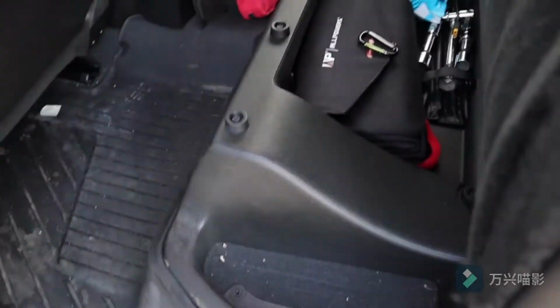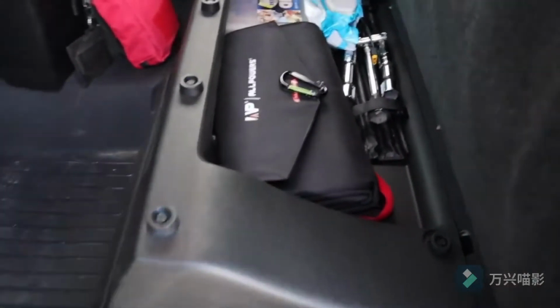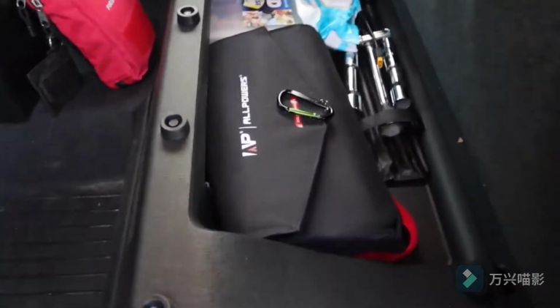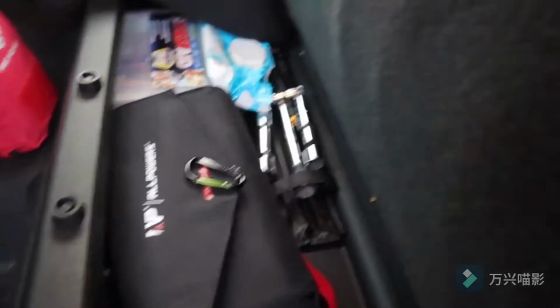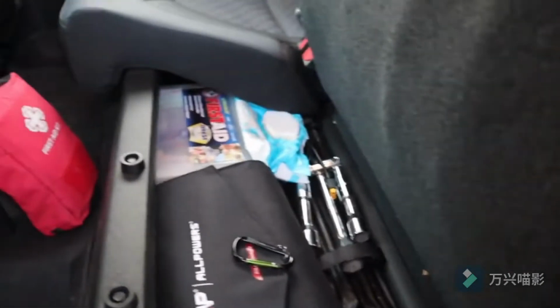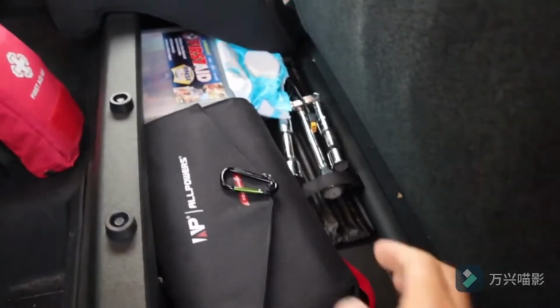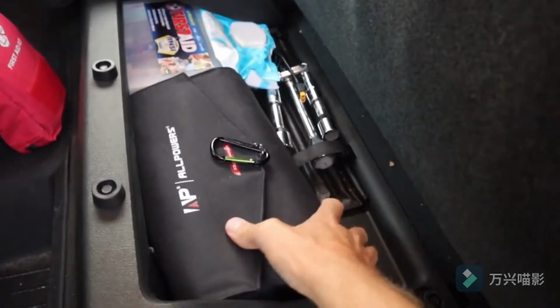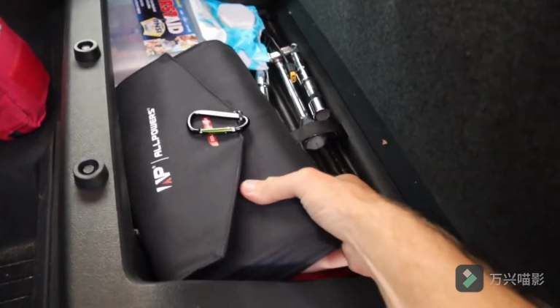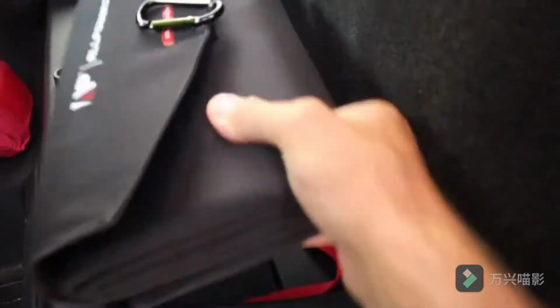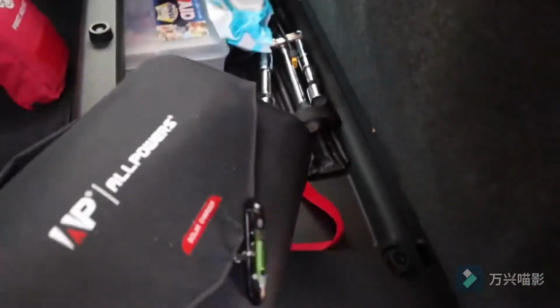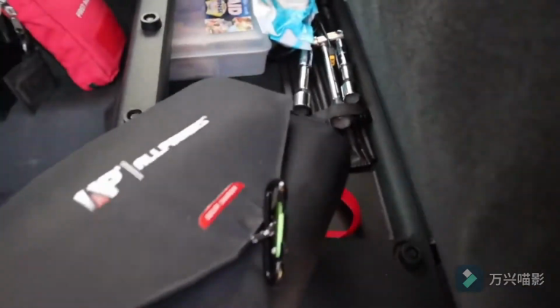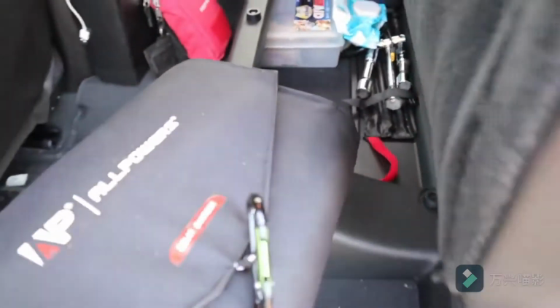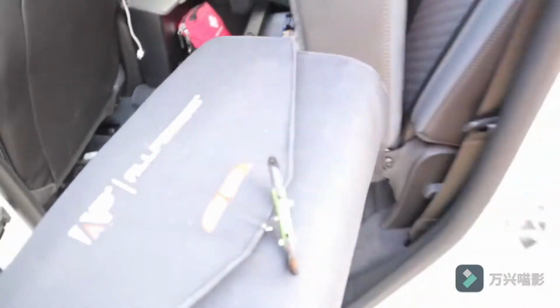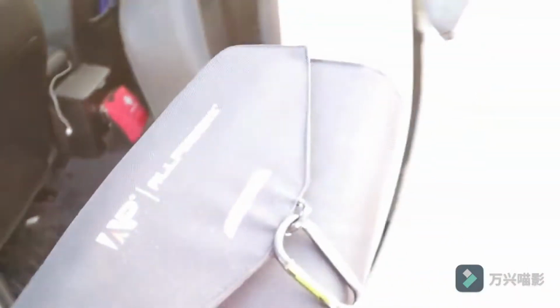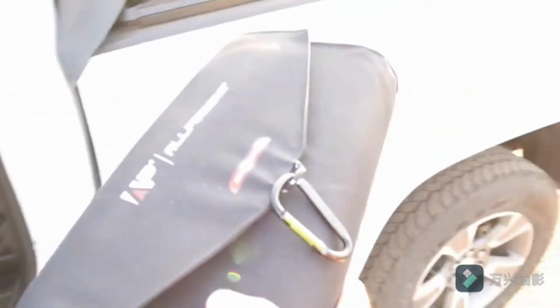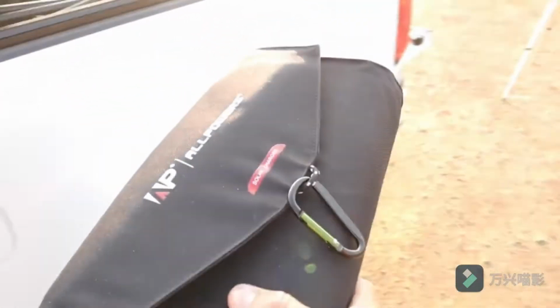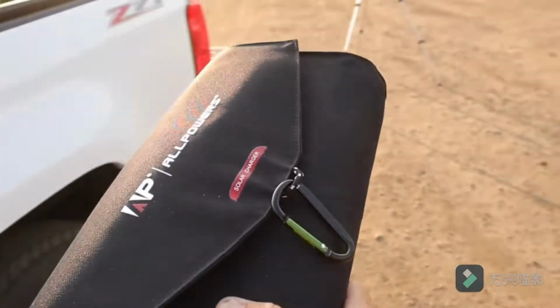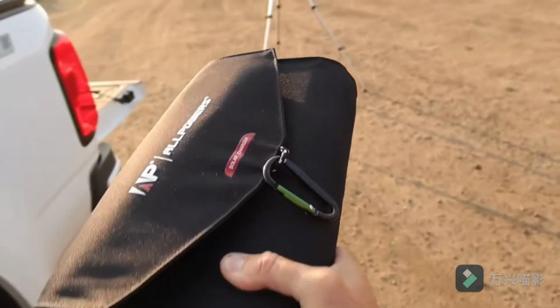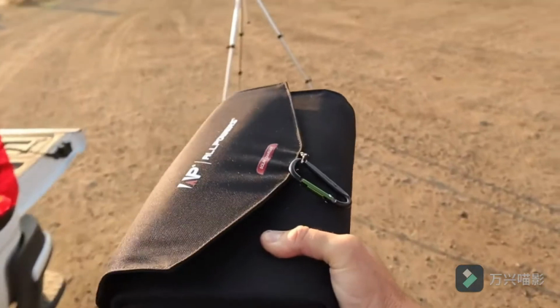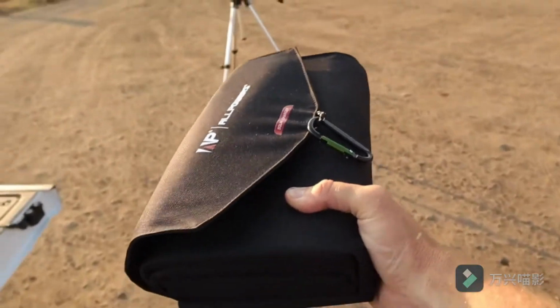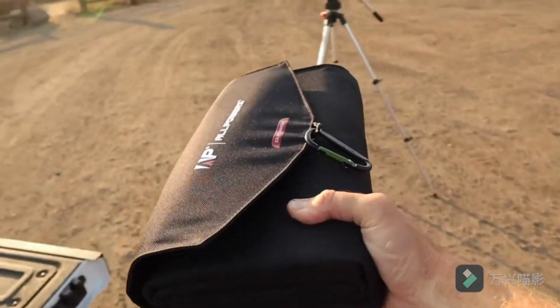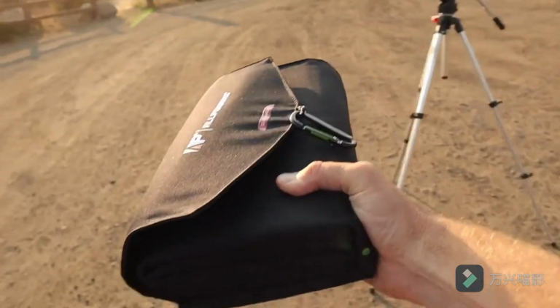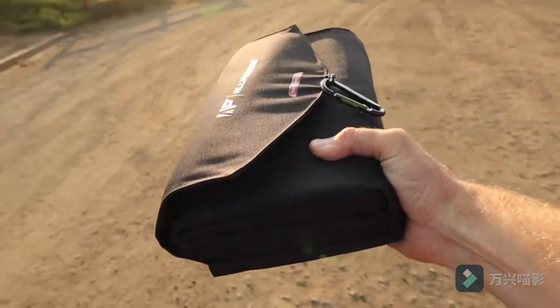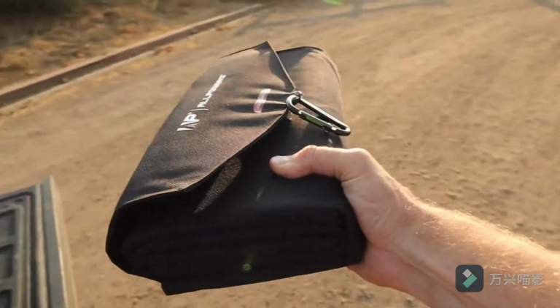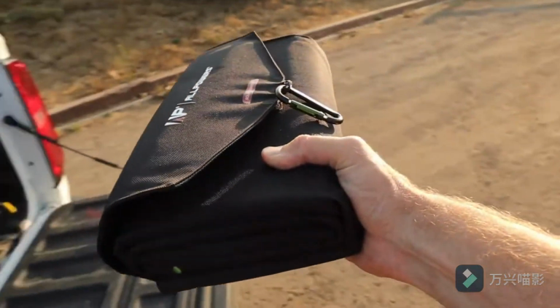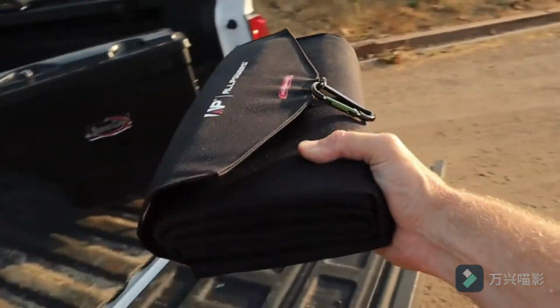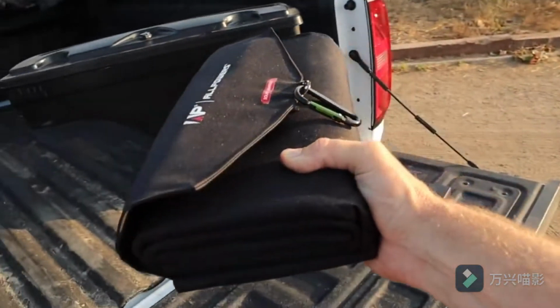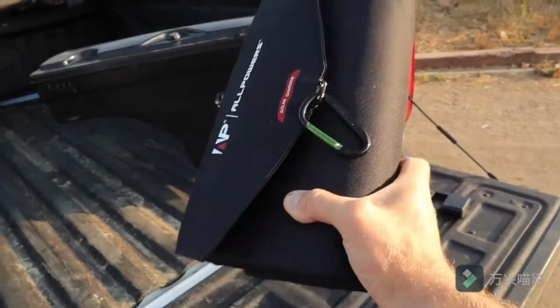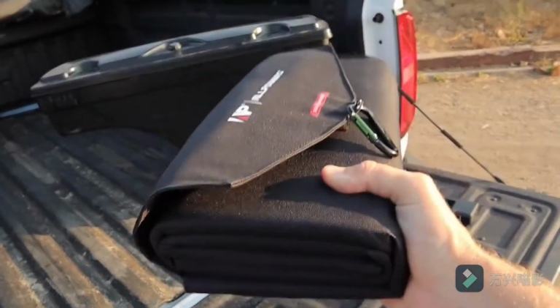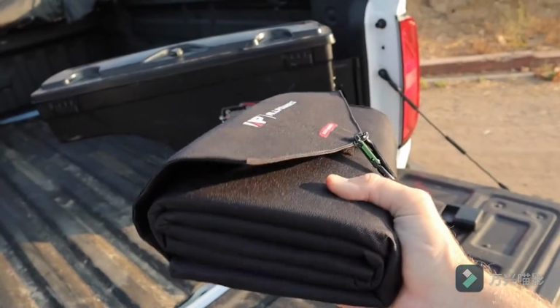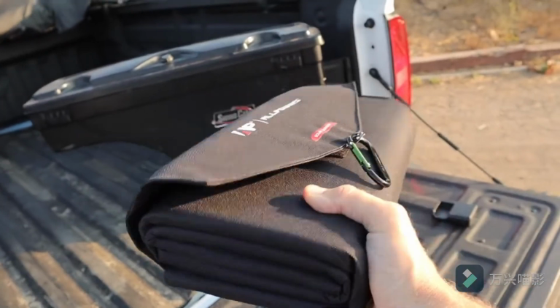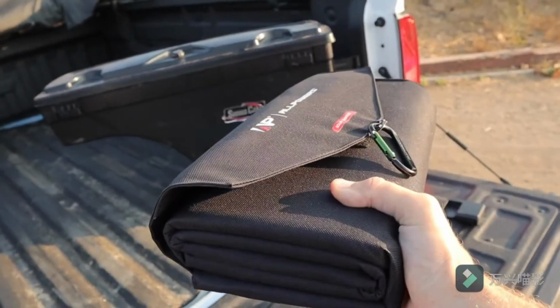It's right here underneath my seat — this thing right here. This is also from AllPowers and it is a hundred watt solar panel. I usually put it up on the roof of the truck to get it out of the way and keep the dust off it, but this little package packs a lot of punch.